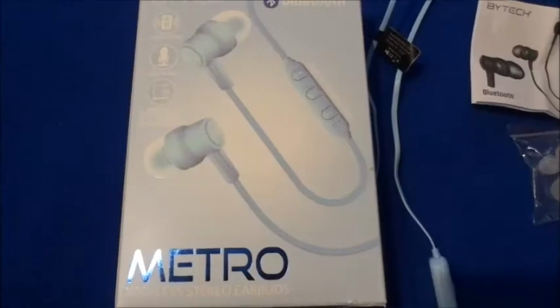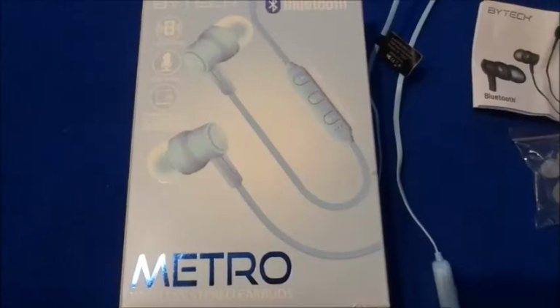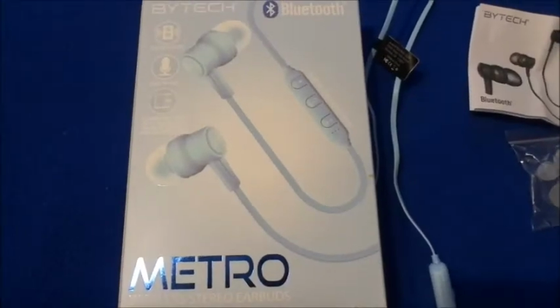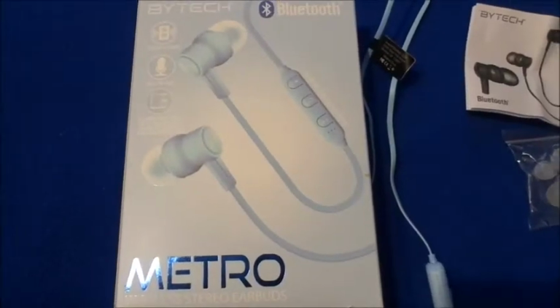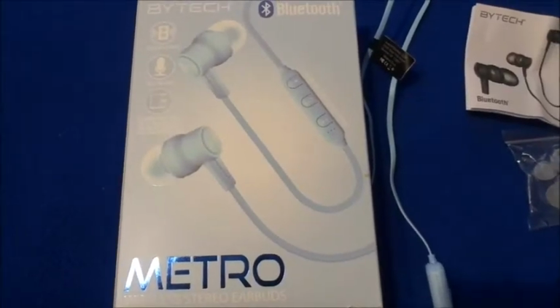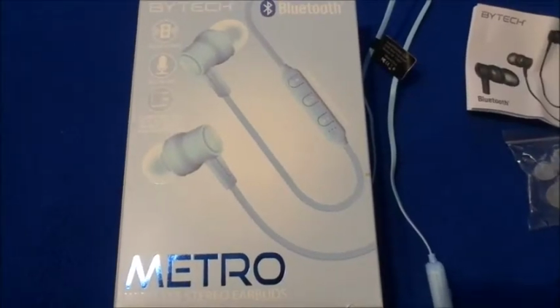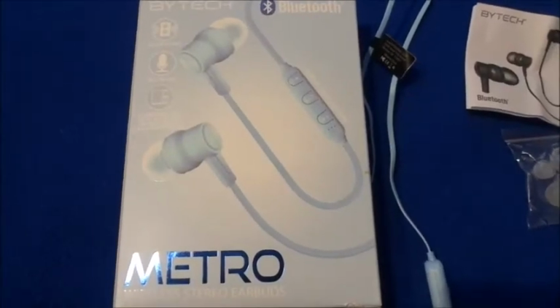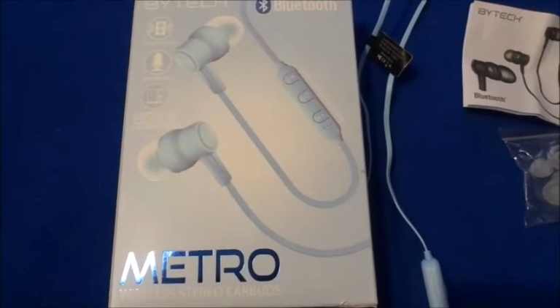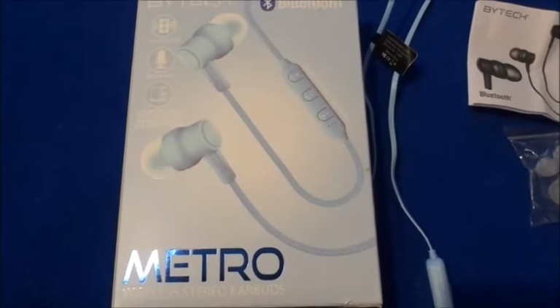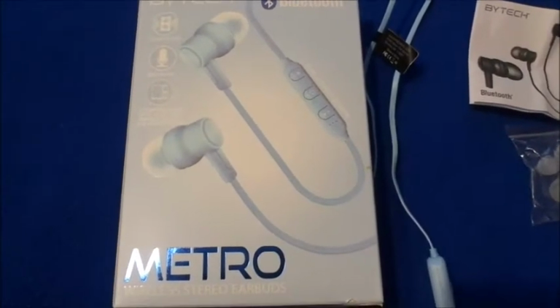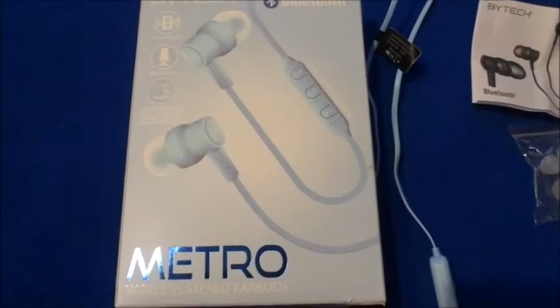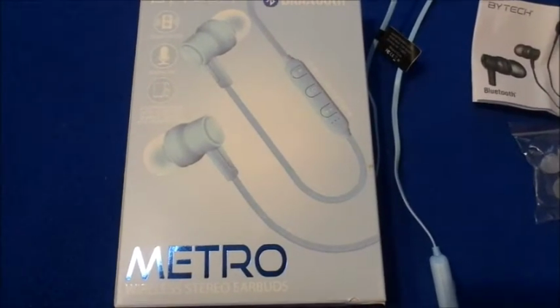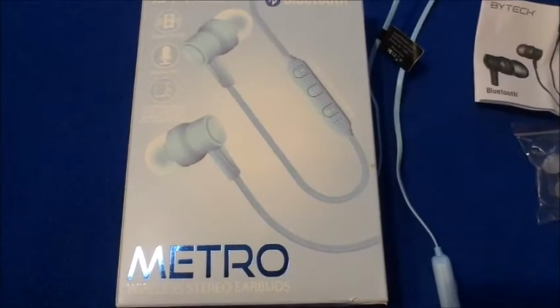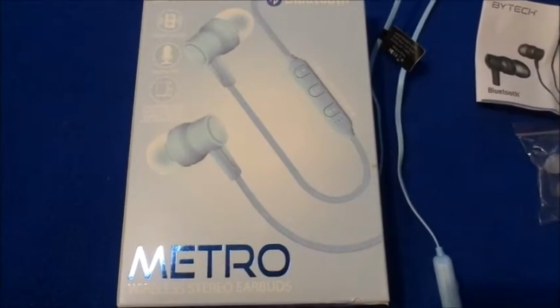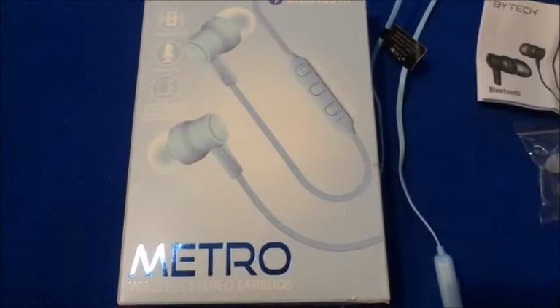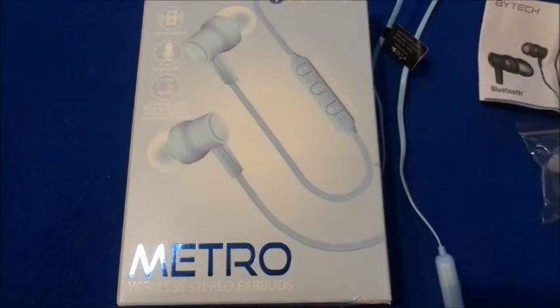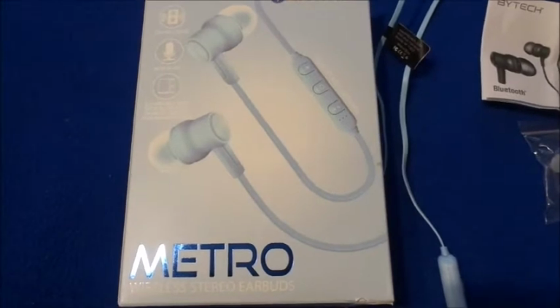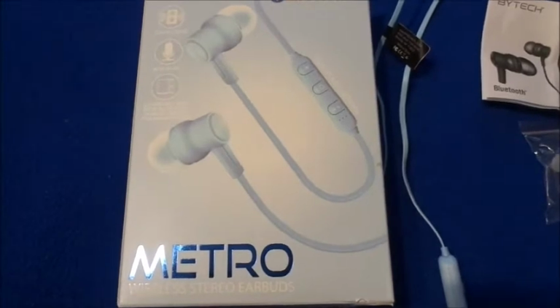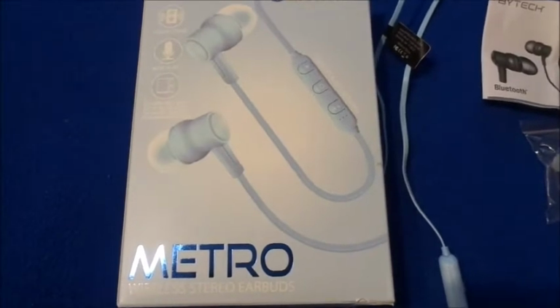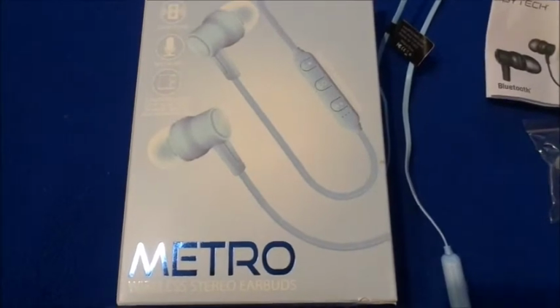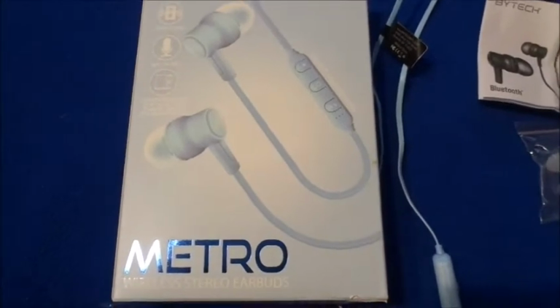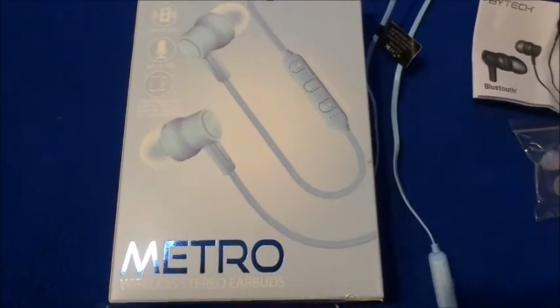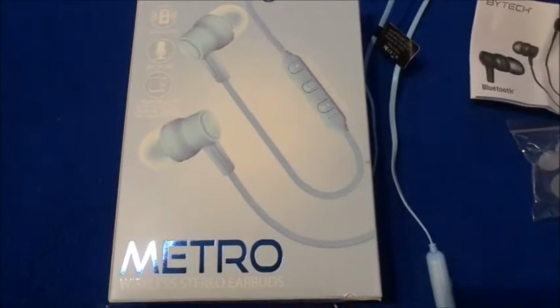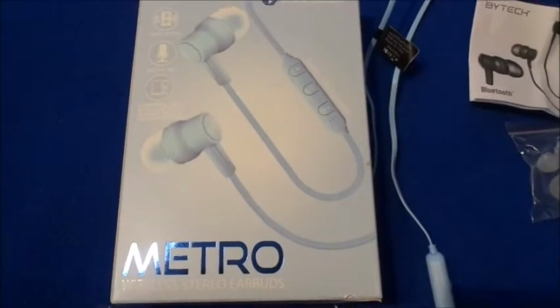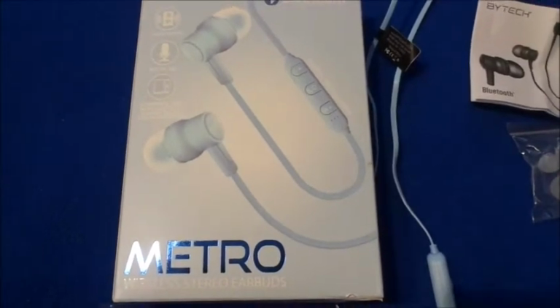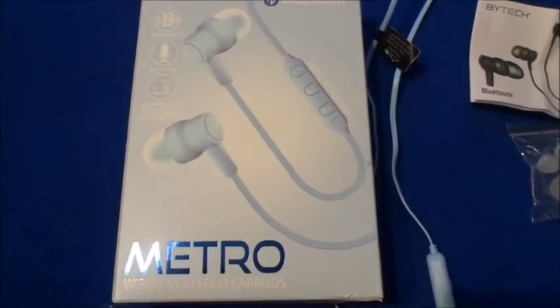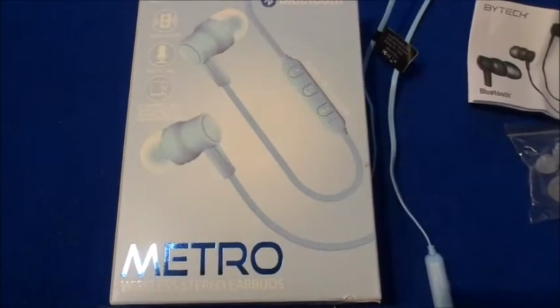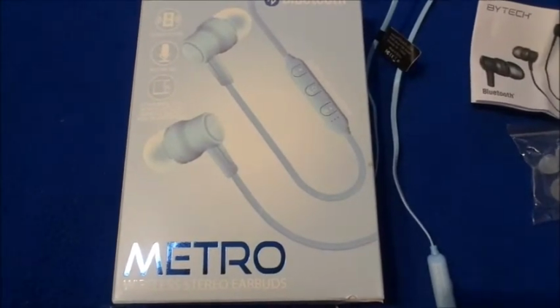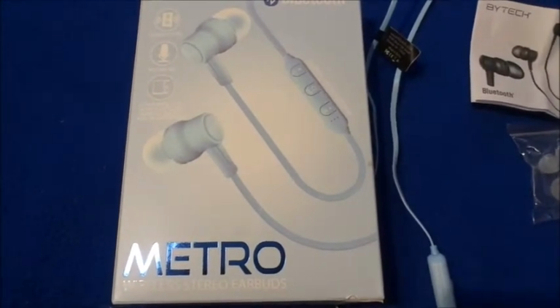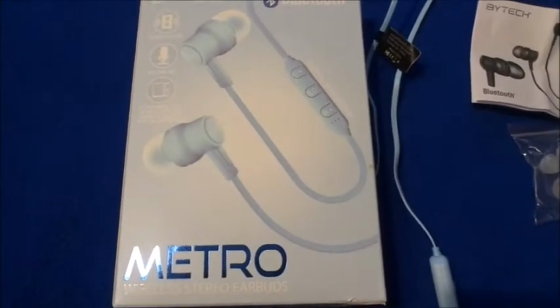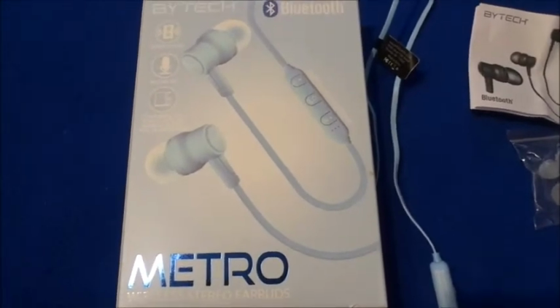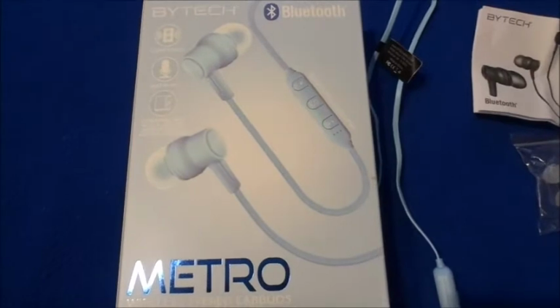Hi guys, welcome back to my channel. I haven't done a video like this in a while. This is a Biotech Bluetooth wireless earbuds review from Five Below.